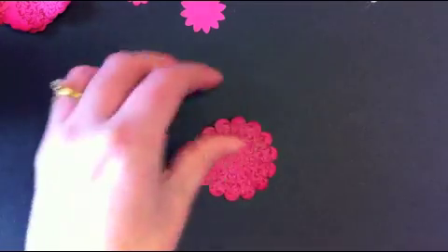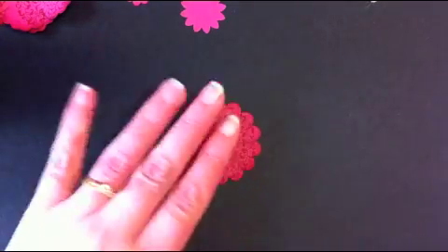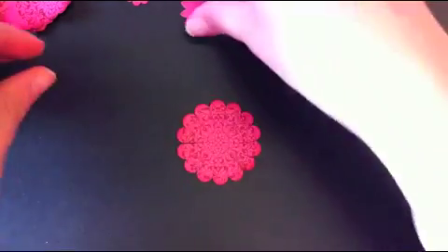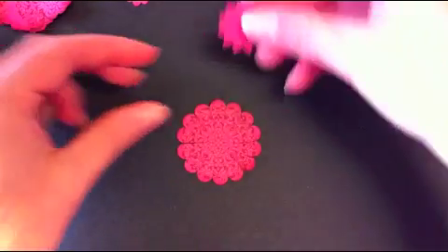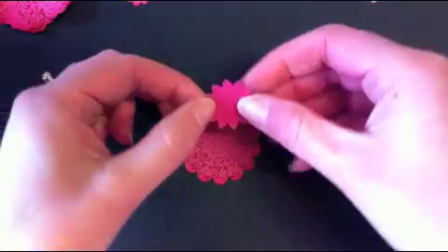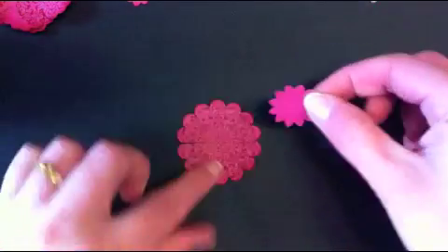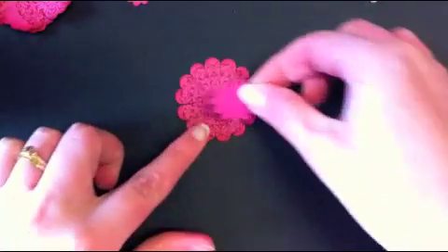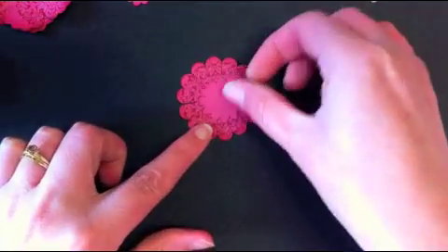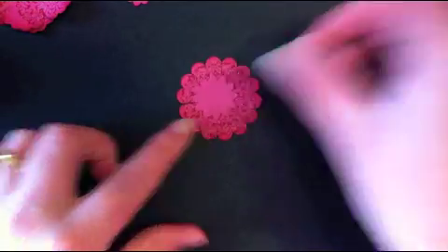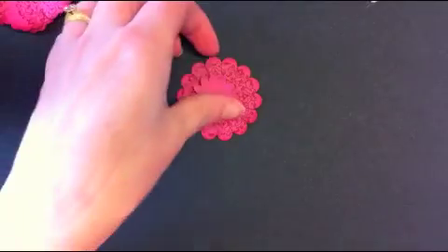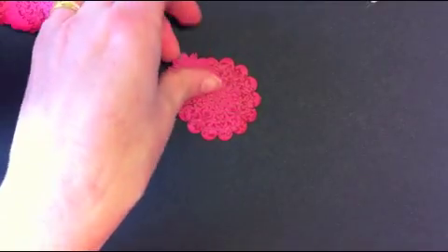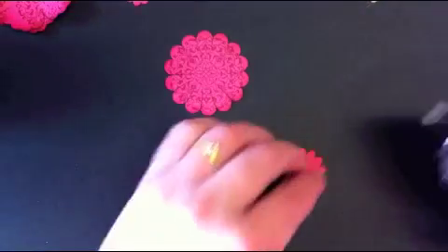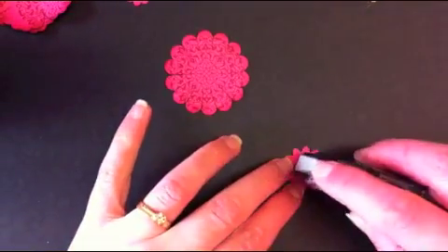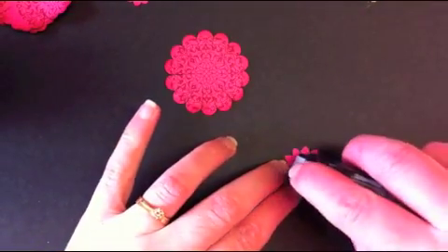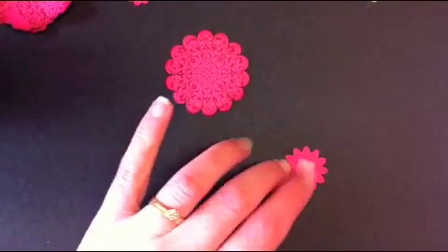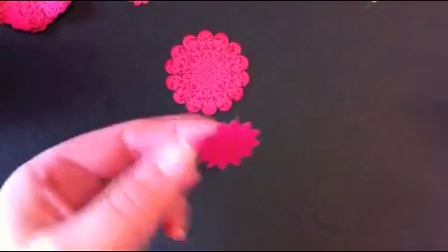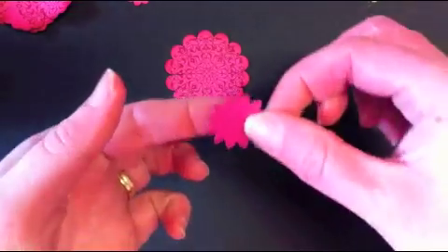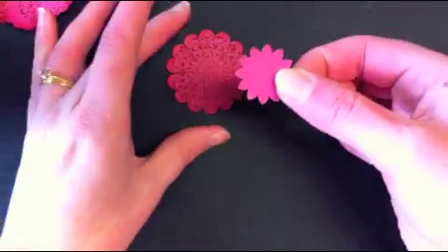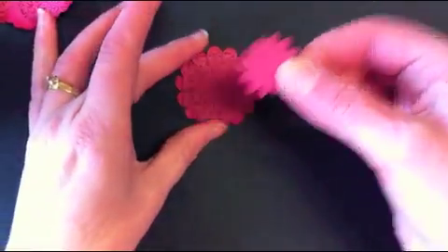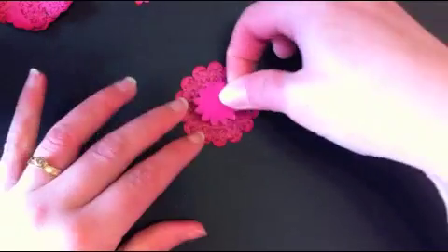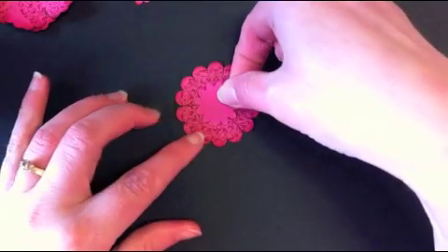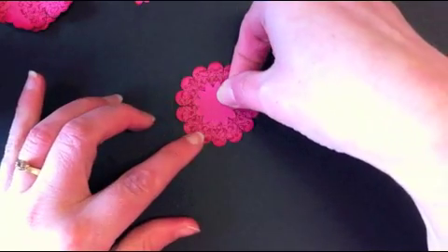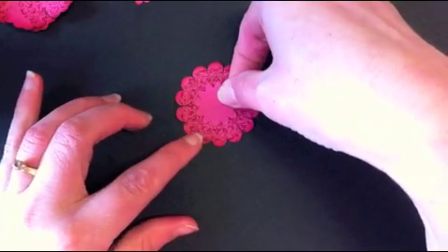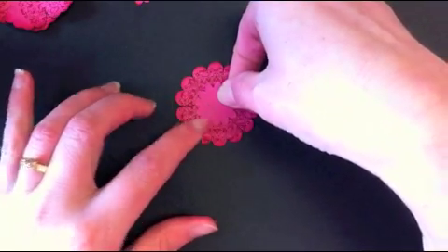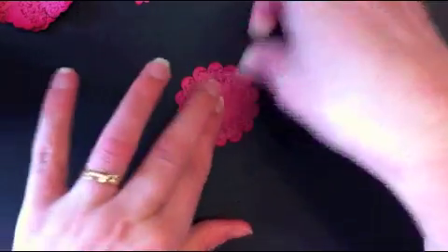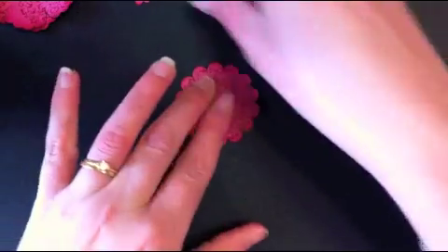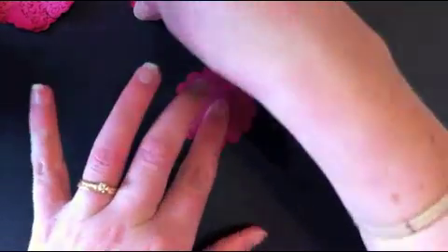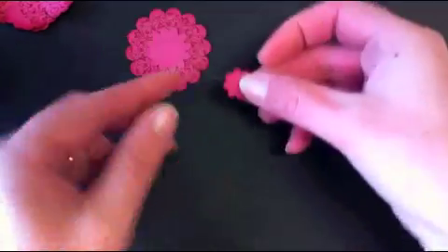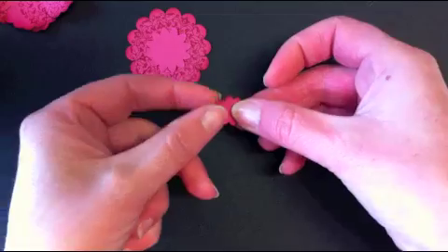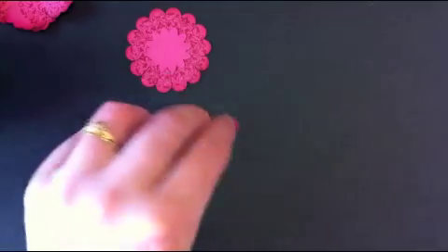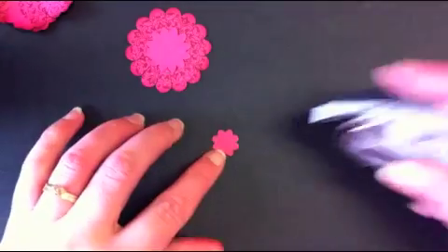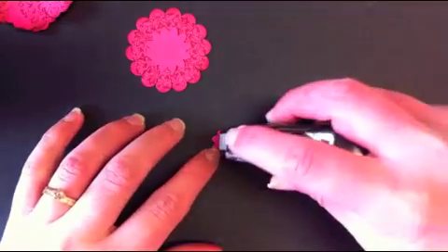You'll need to adhere your spiky flower — daisy flower — to the centre of the scallop. Then your small flower comes in the centre of that.